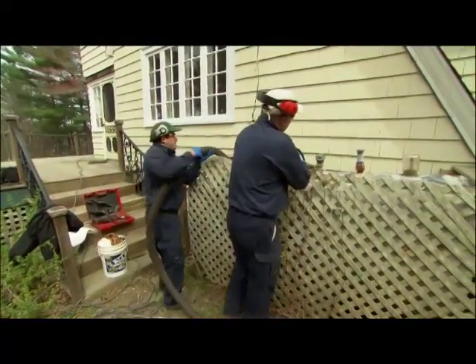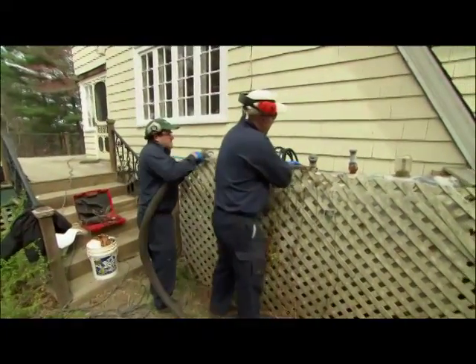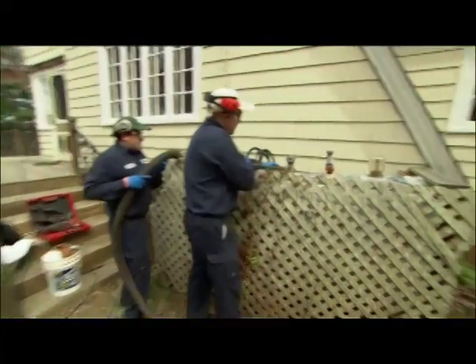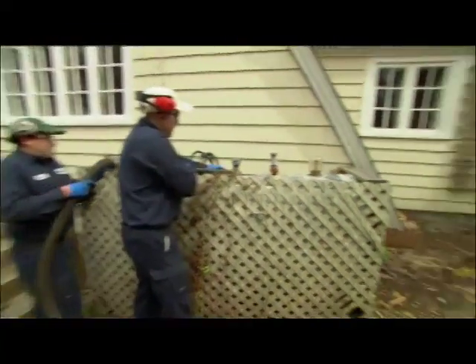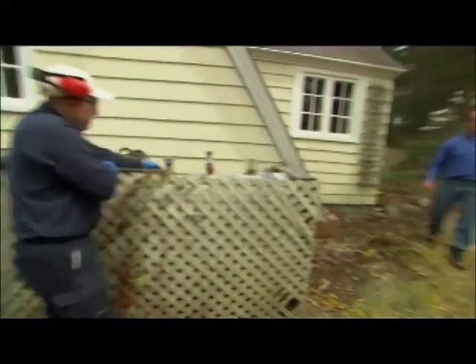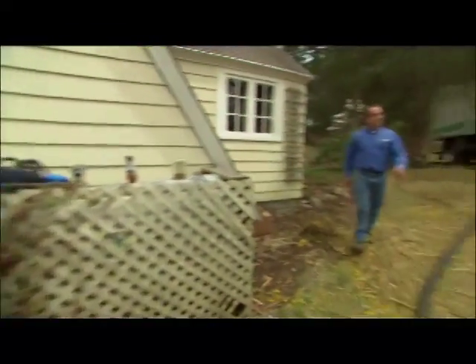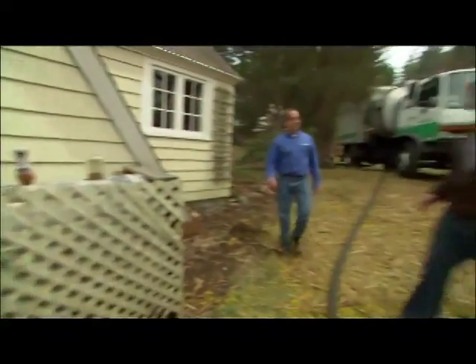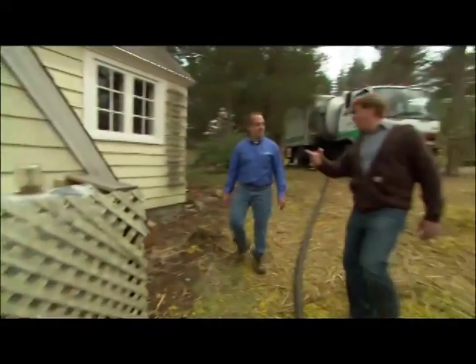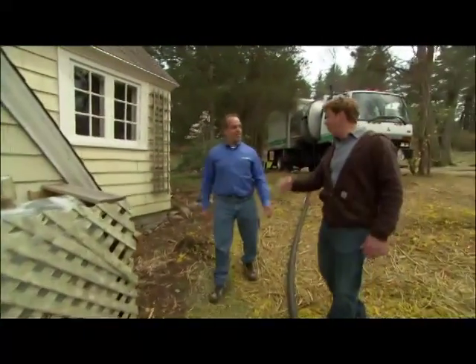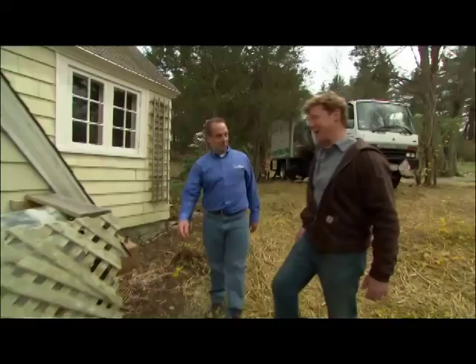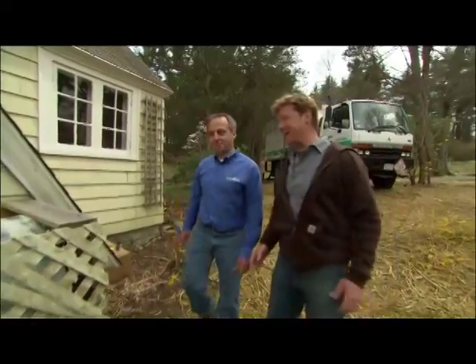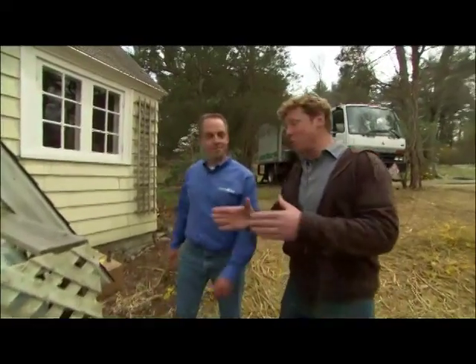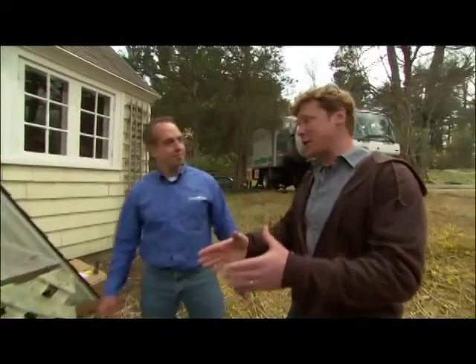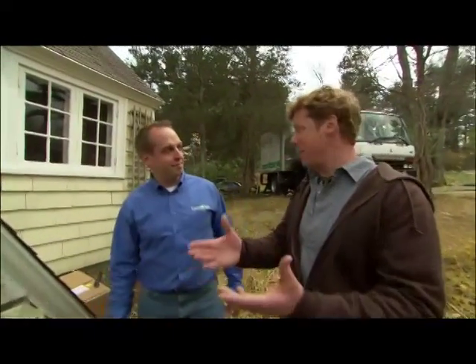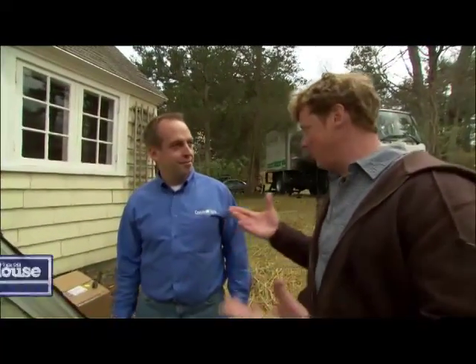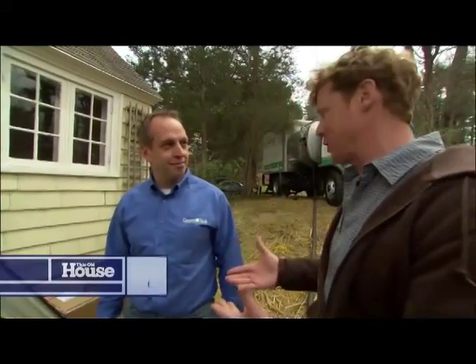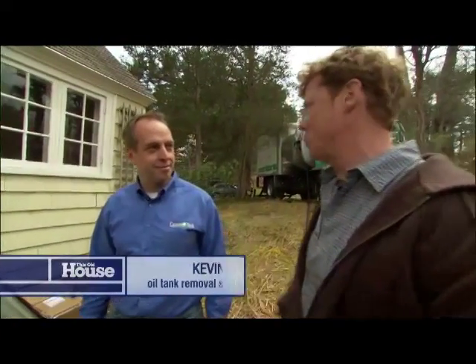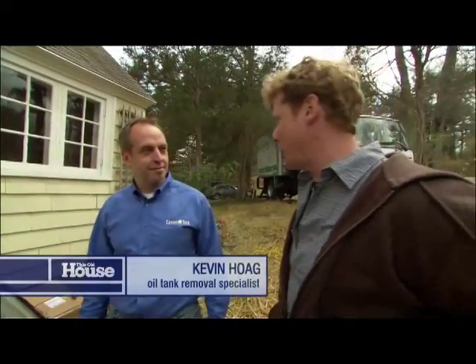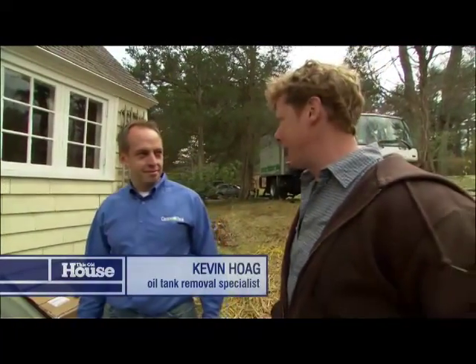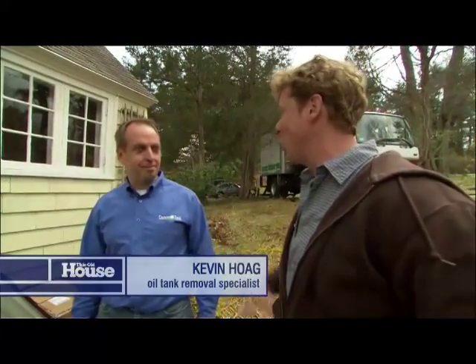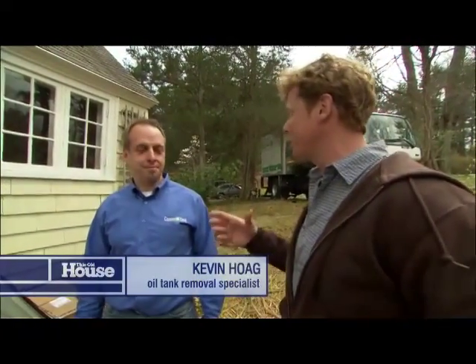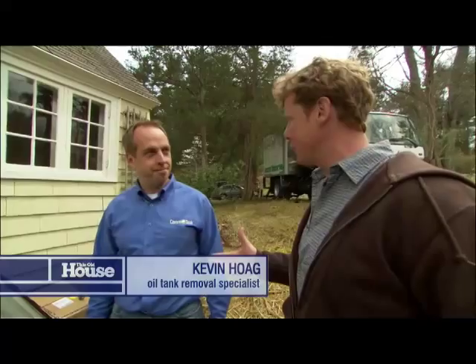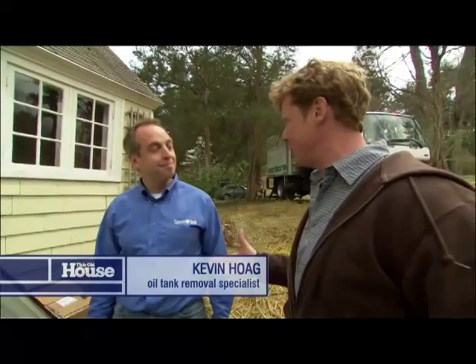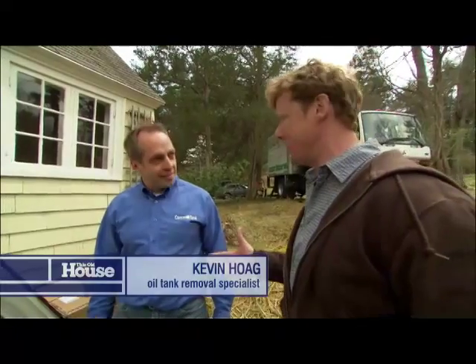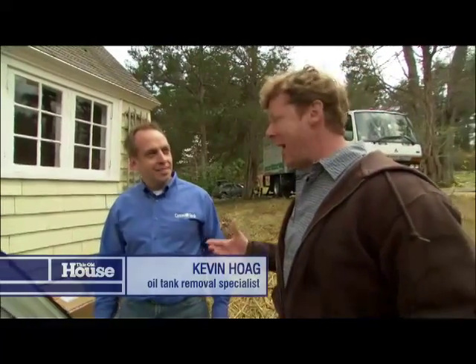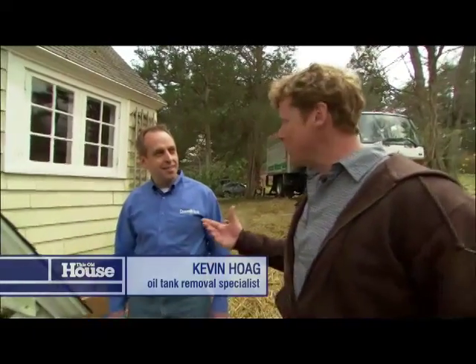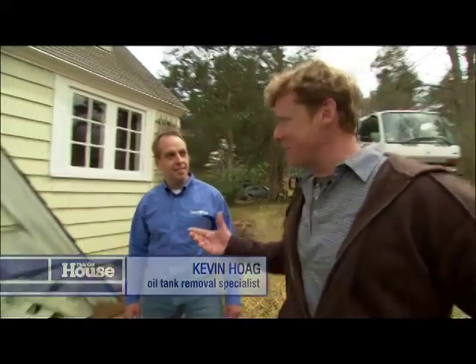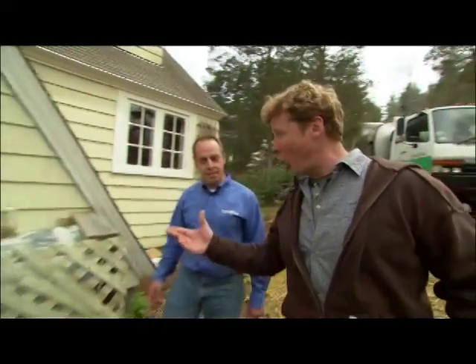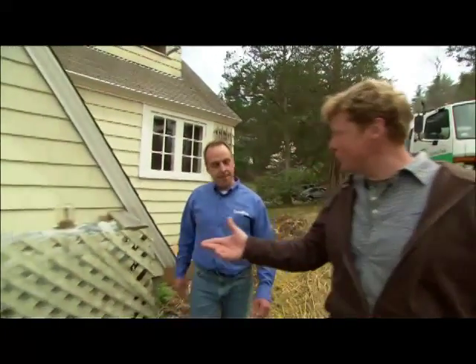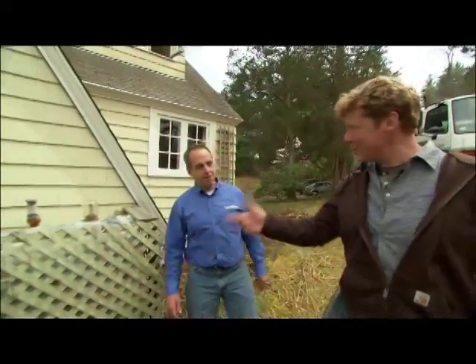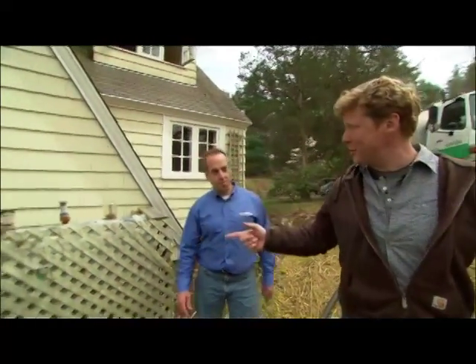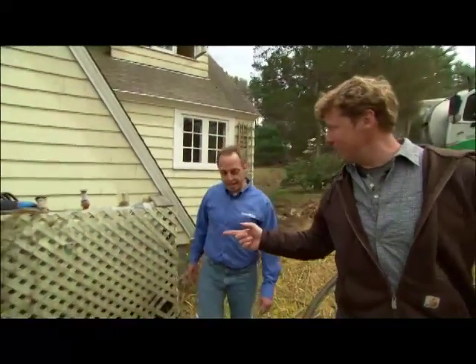Something else that is standing in the way of our addition is this old oil tank. Its removal is actually a job best left to a professional, which is why we brought you back, Kevin. You worked with us a couple years ago in East Boston. And you were telling me that homeowners actually try to do this themselves?